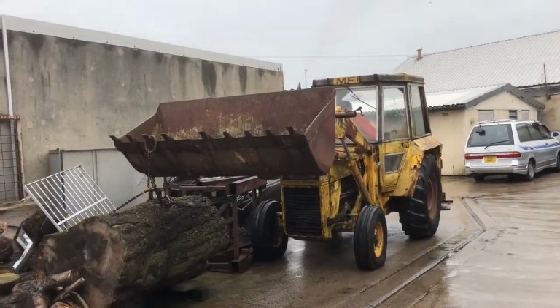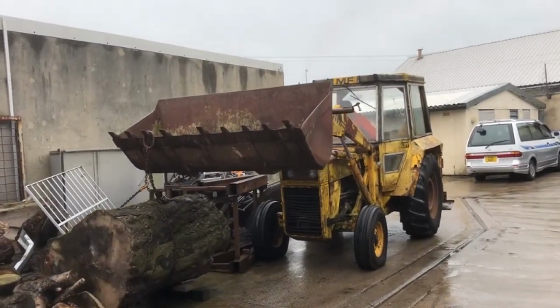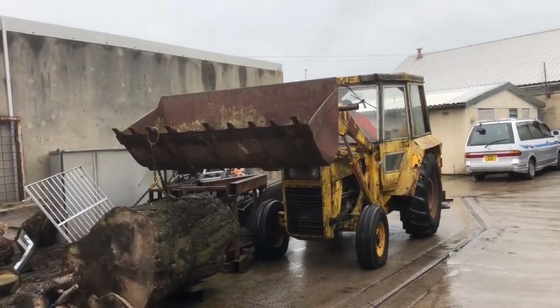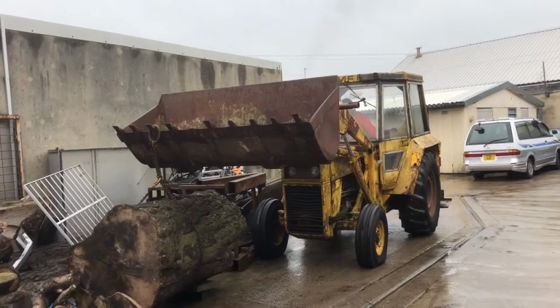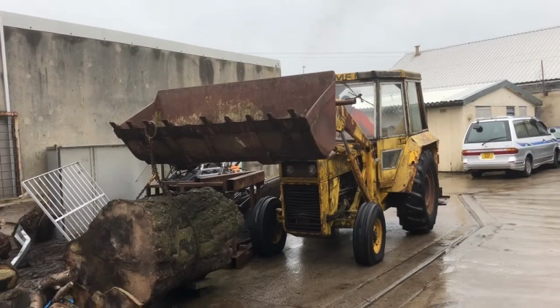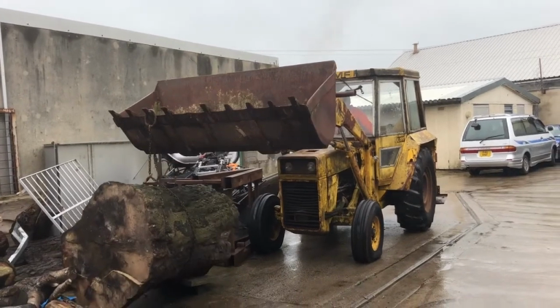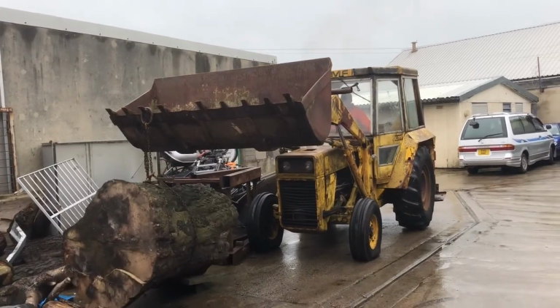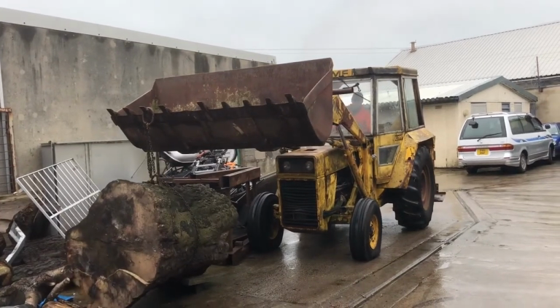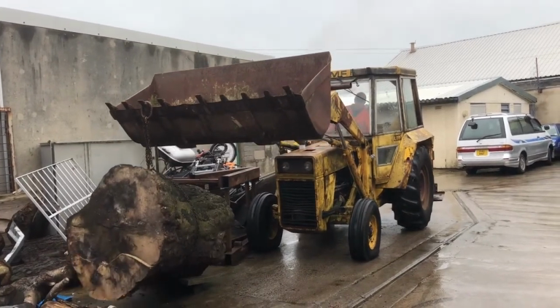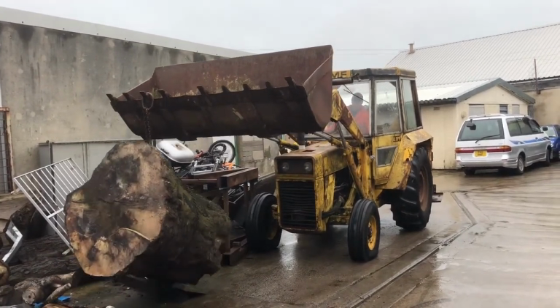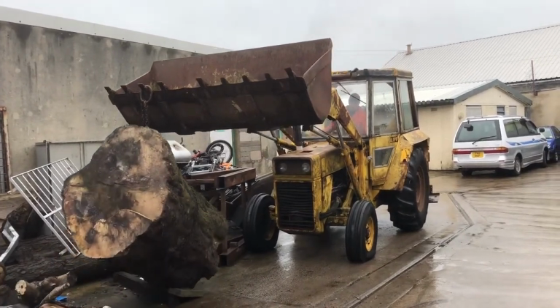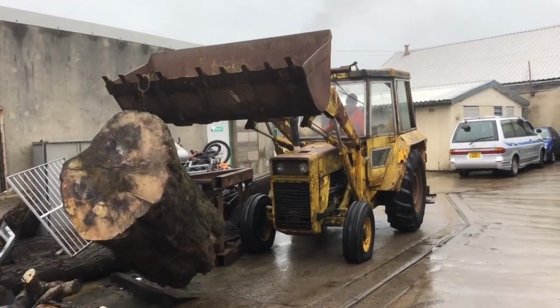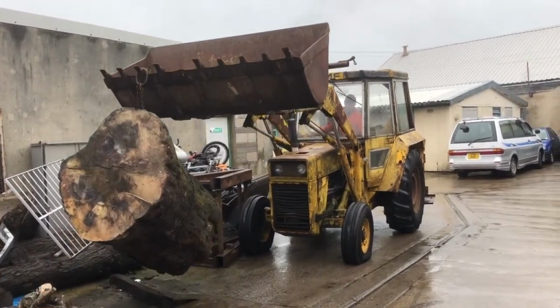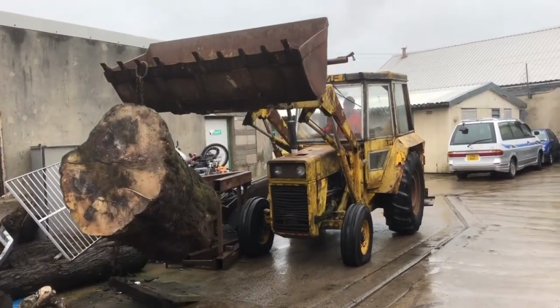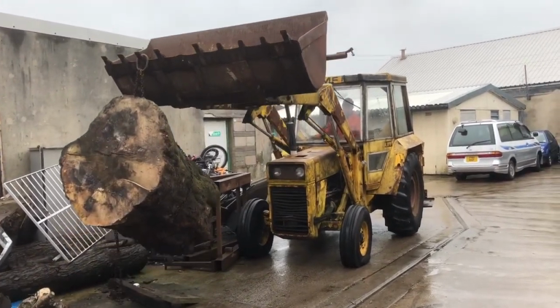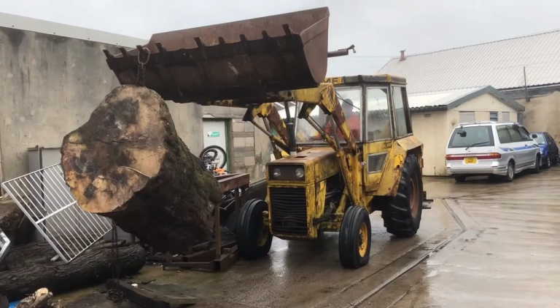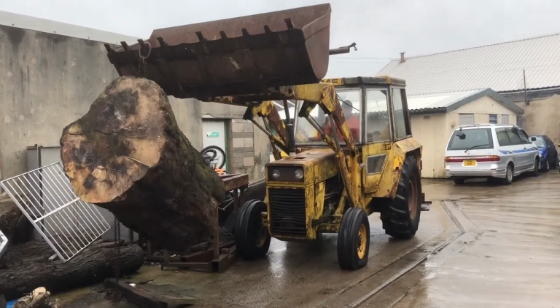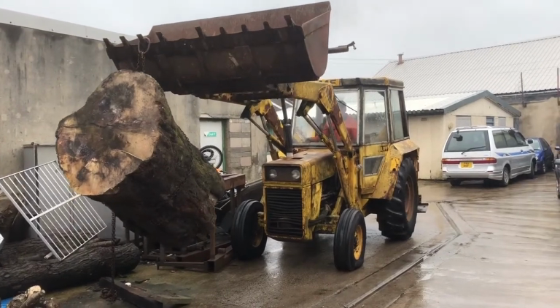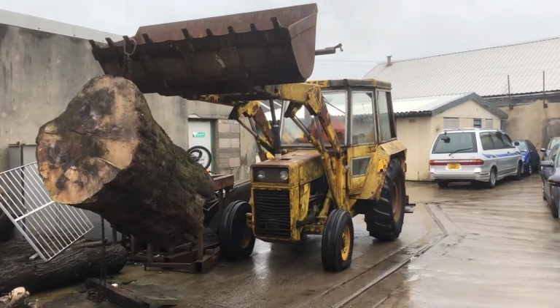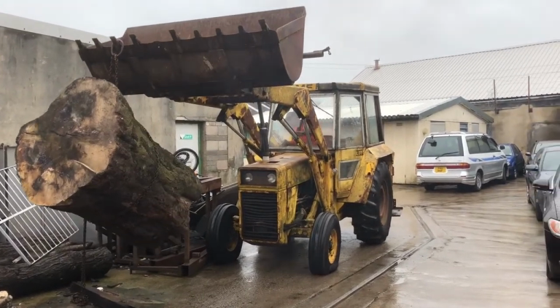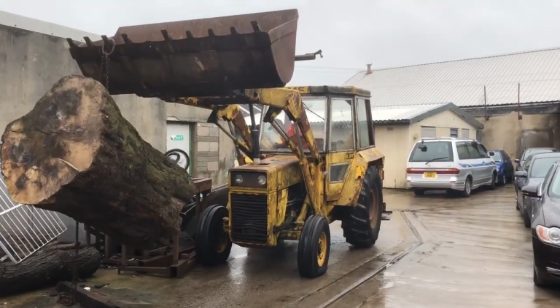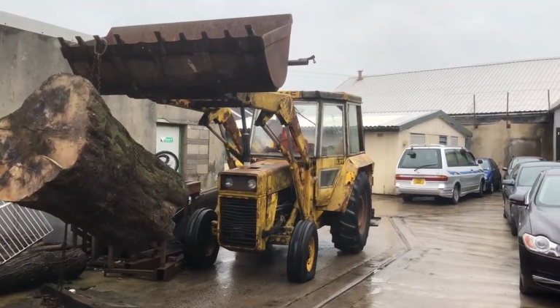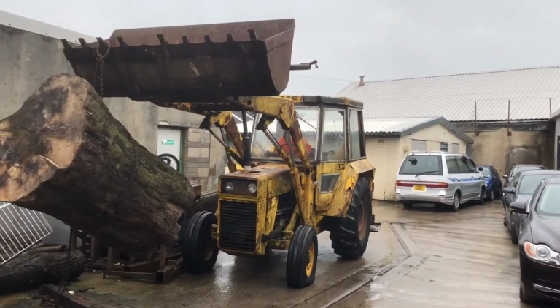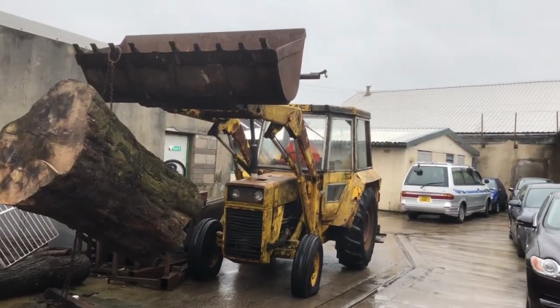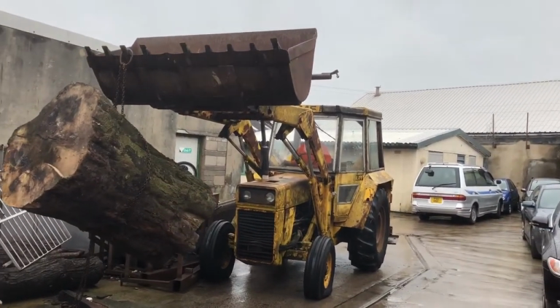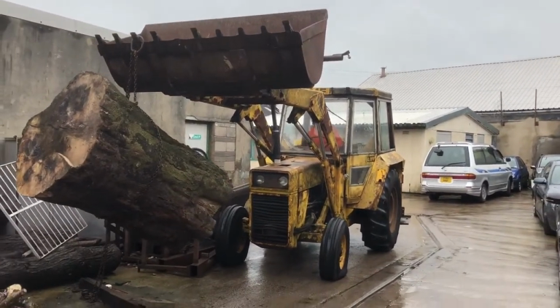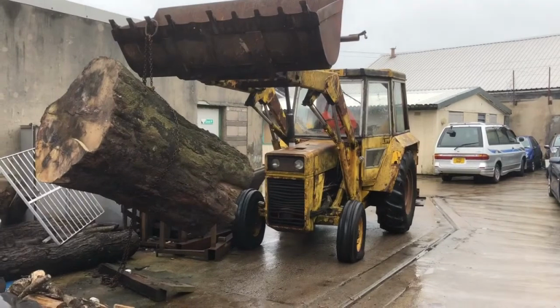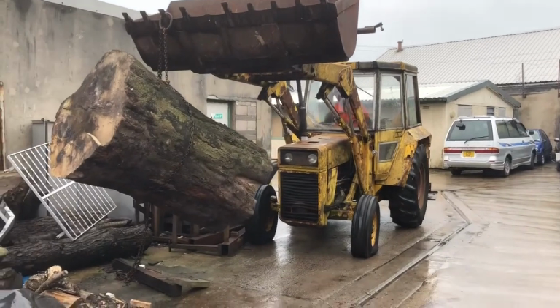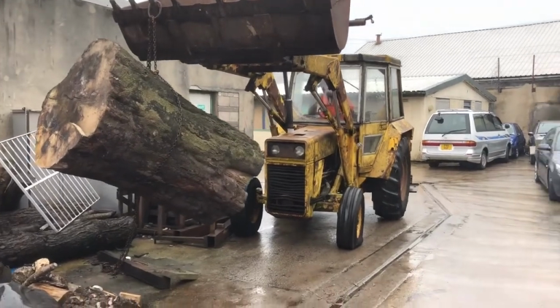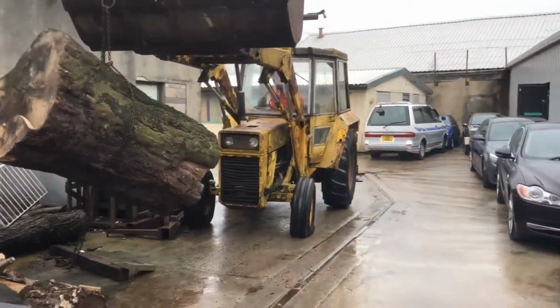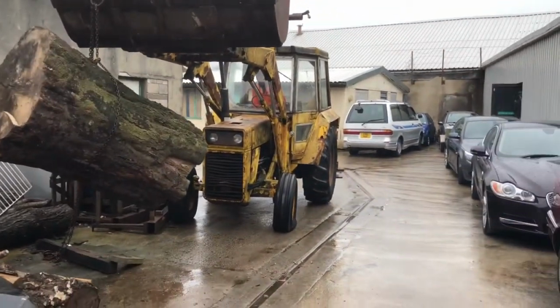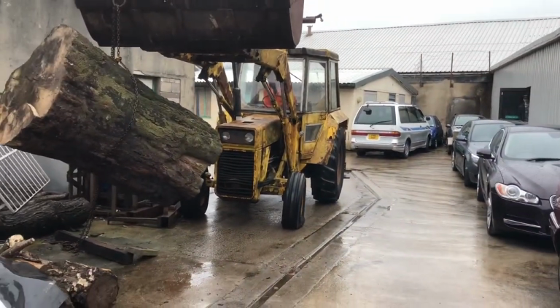After leaving it for nearly a whole year to dry out, we decide that now in April 2018 we should finally get round to converting this big lump of beech into a picnic bench as per our original plans.